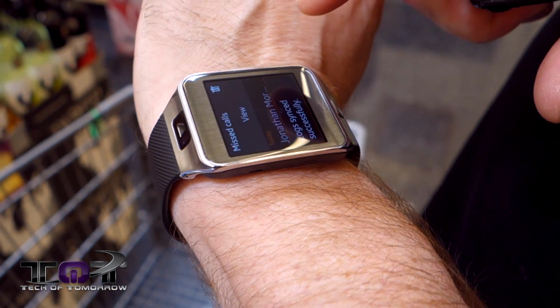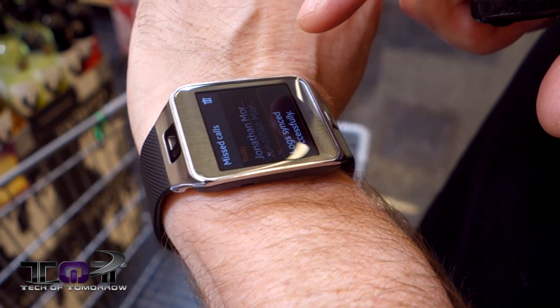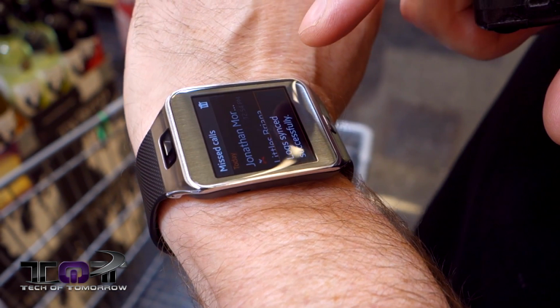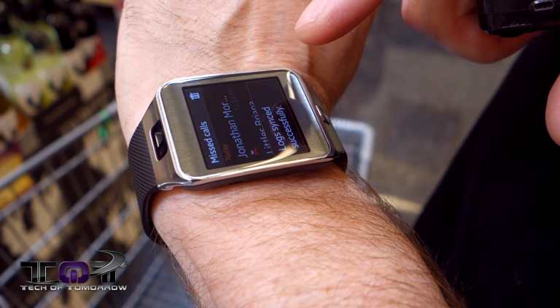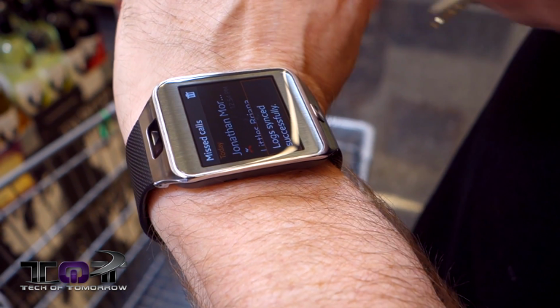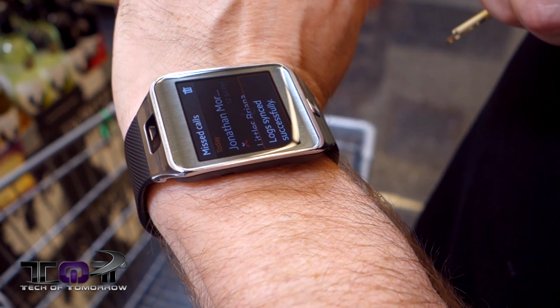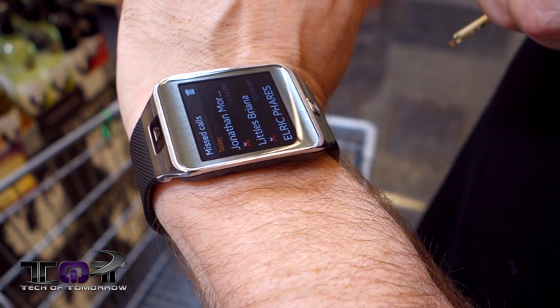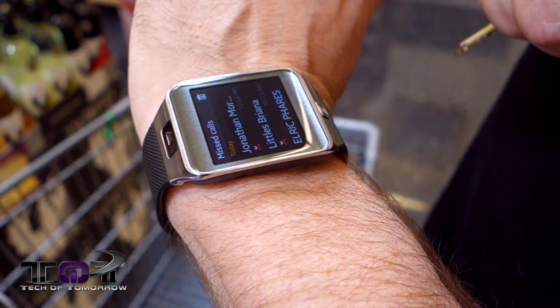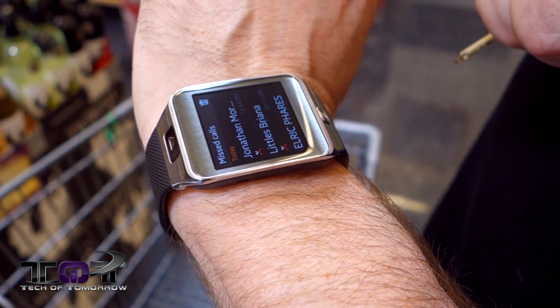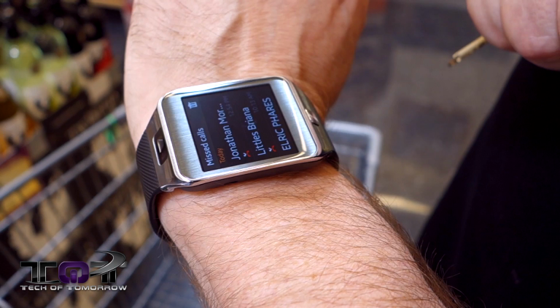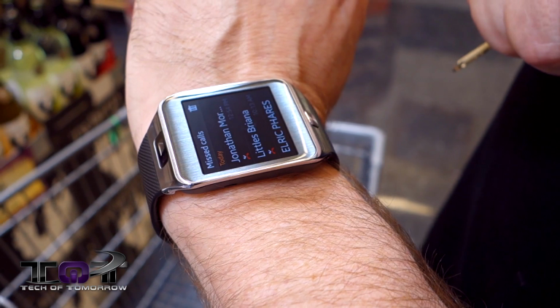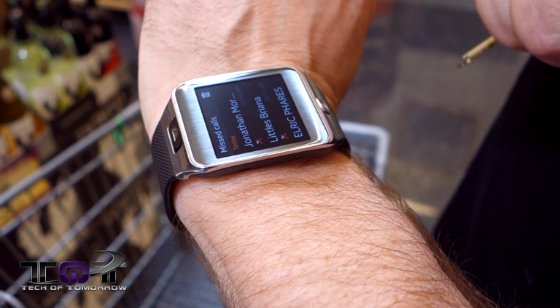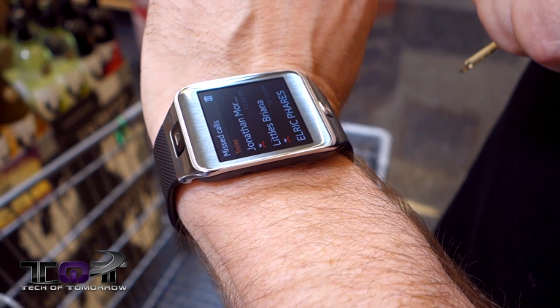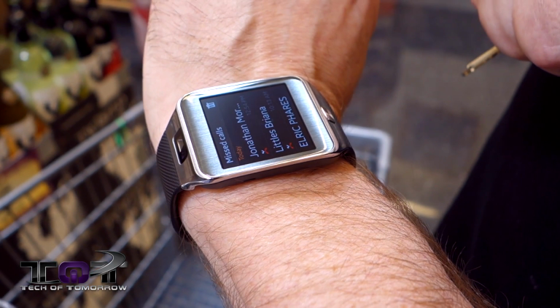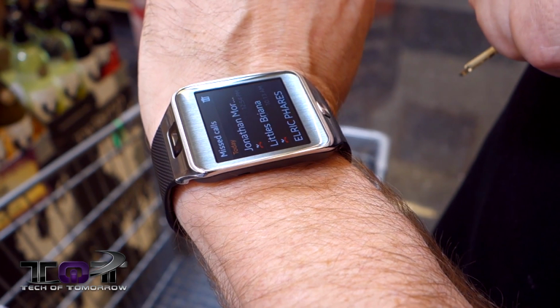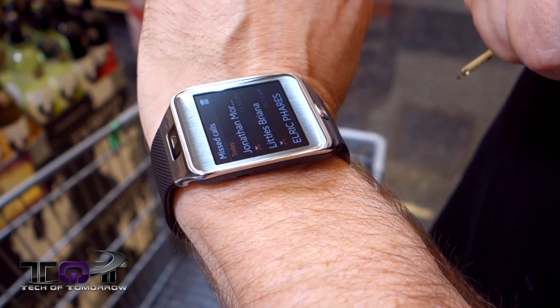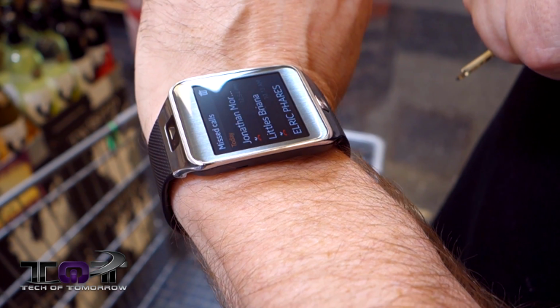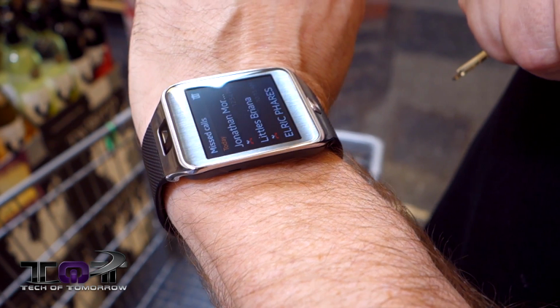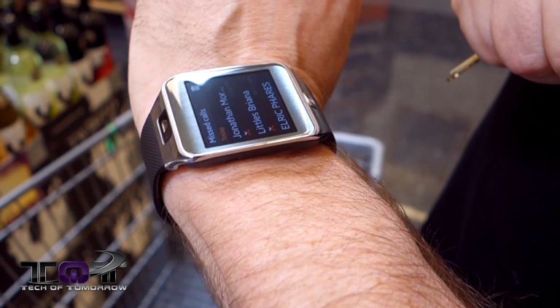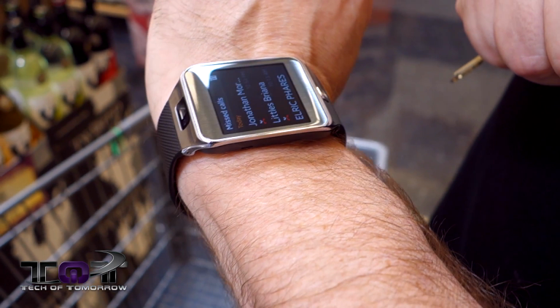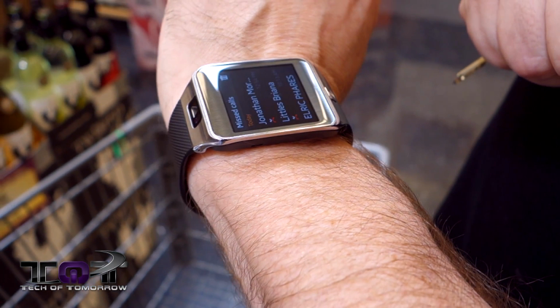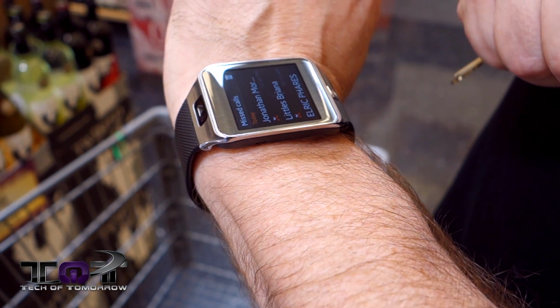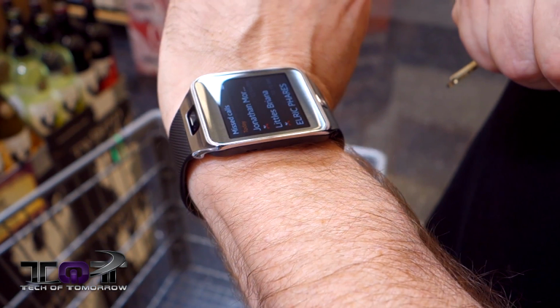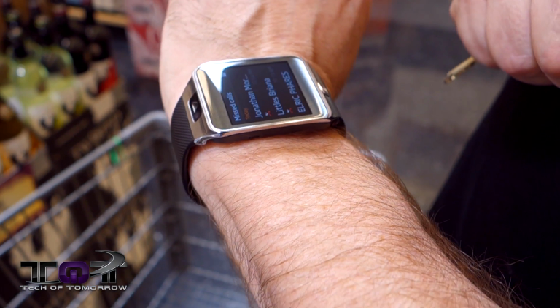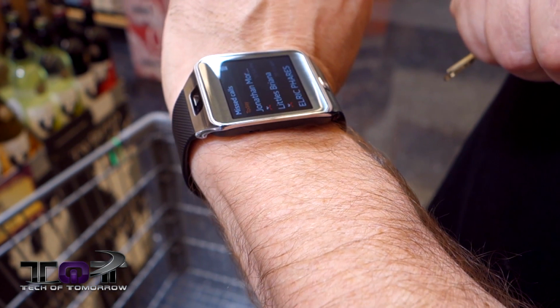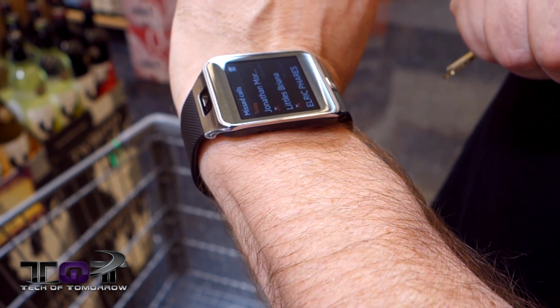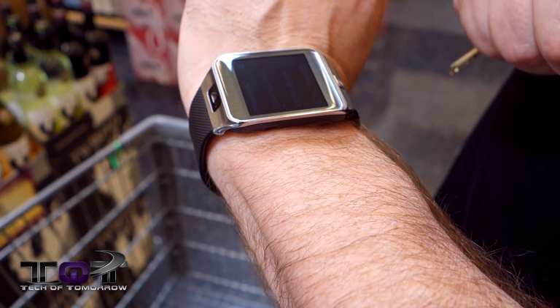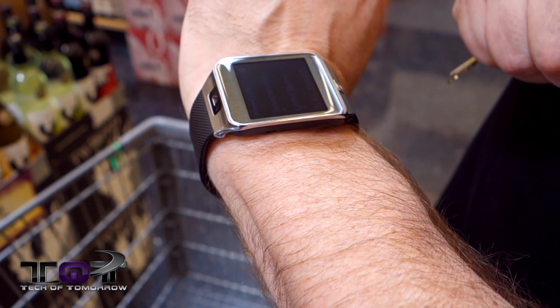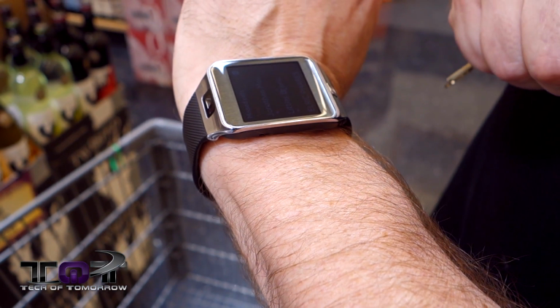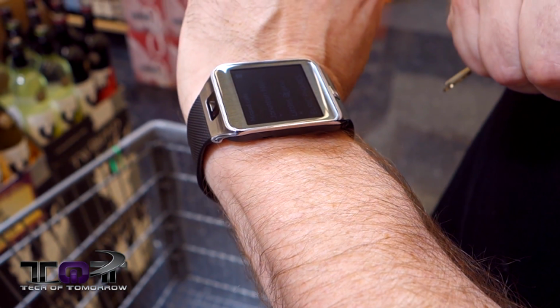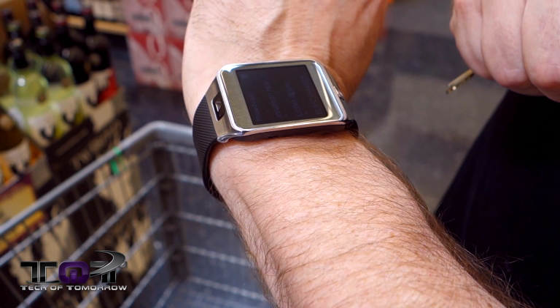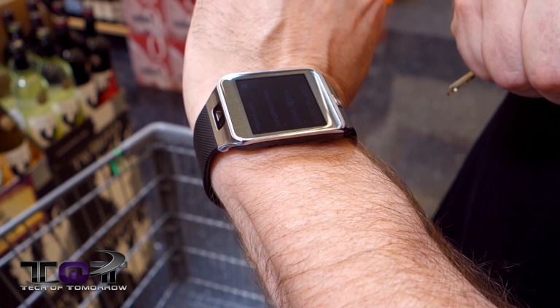It says I missed a call from Jonathan Morrison, my business manager and business partner. And I guess he's going to call me back right now, so we'll see how it actually looks when someone calls you on the phone.